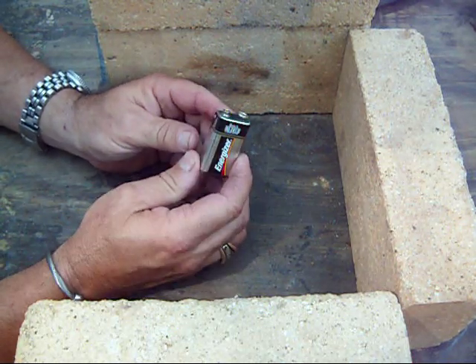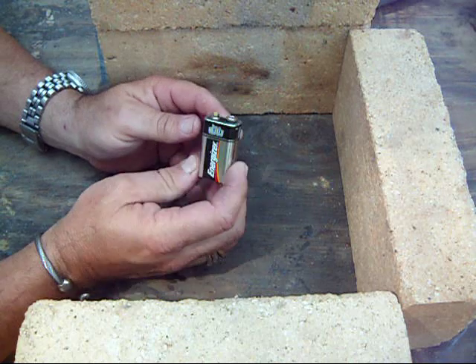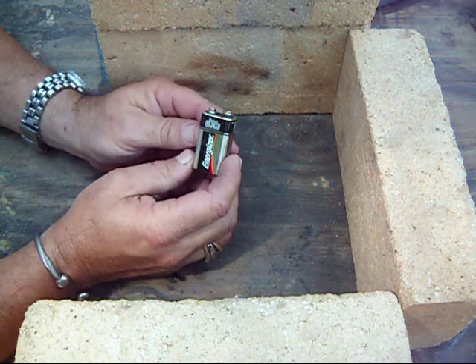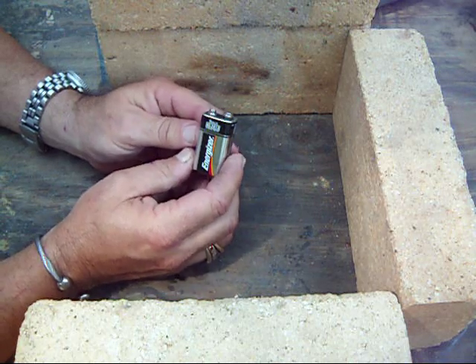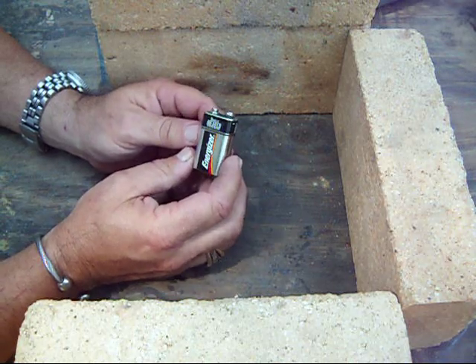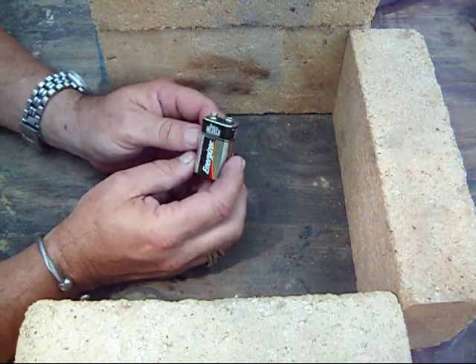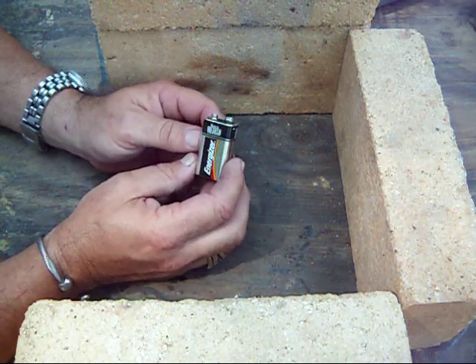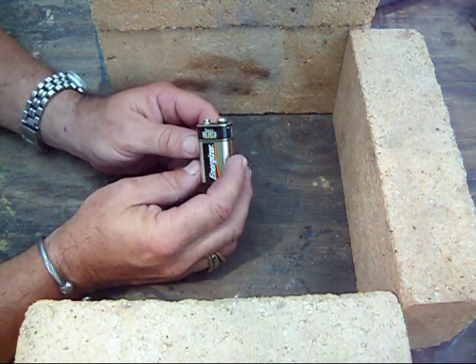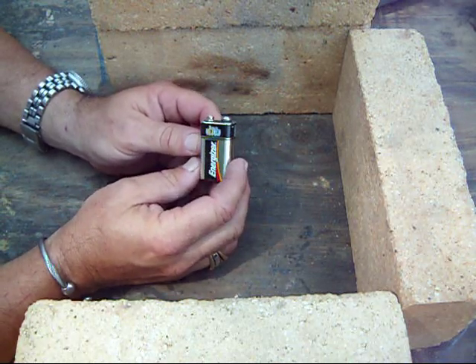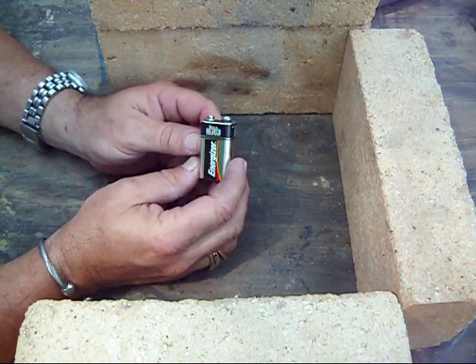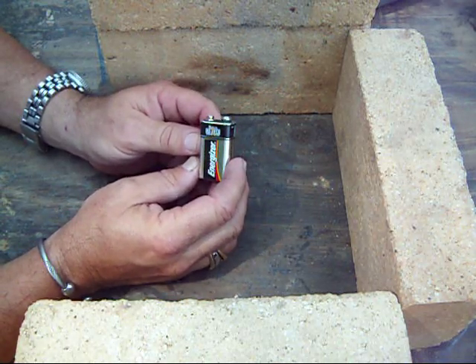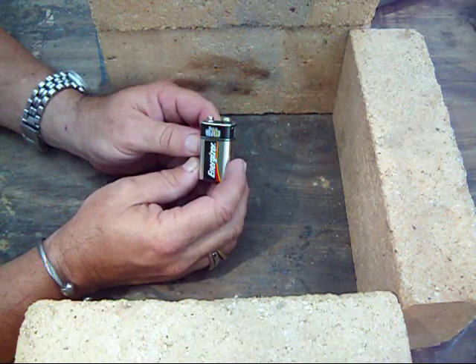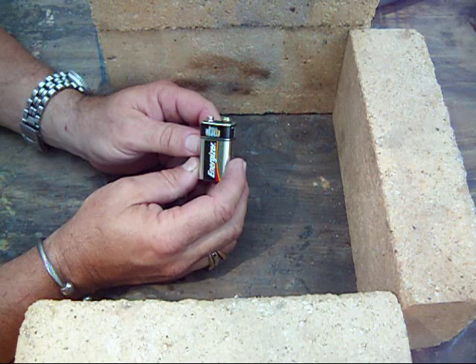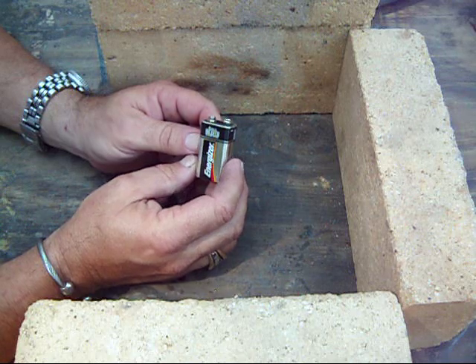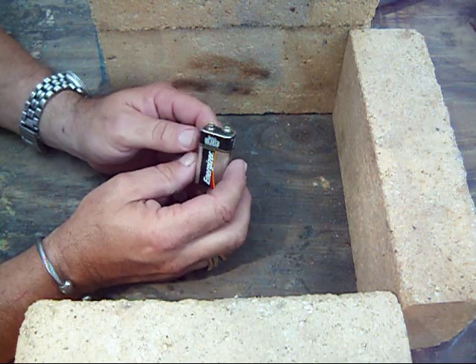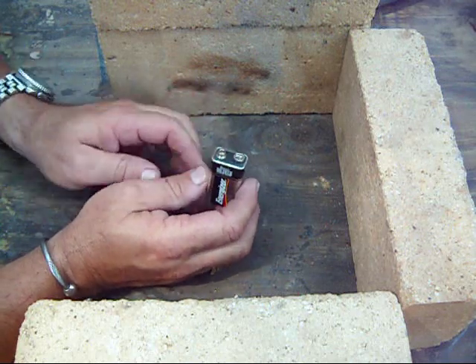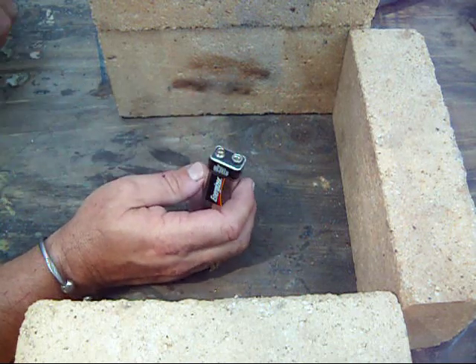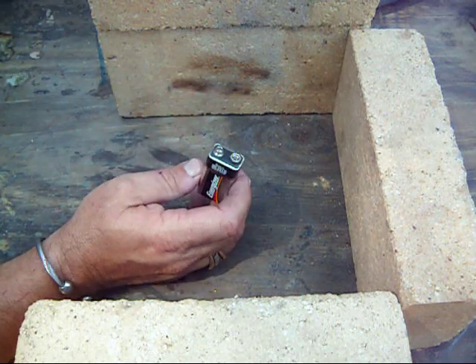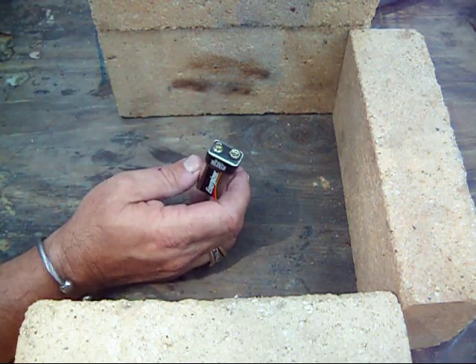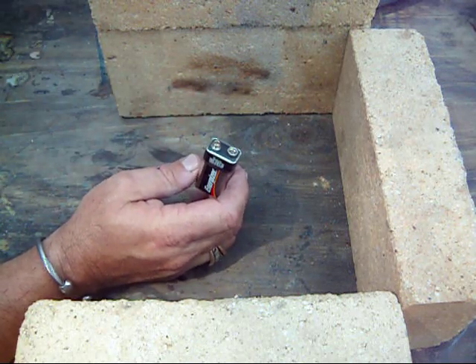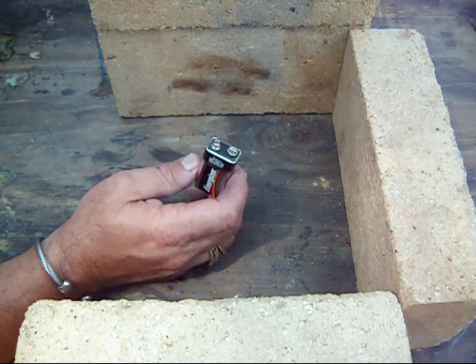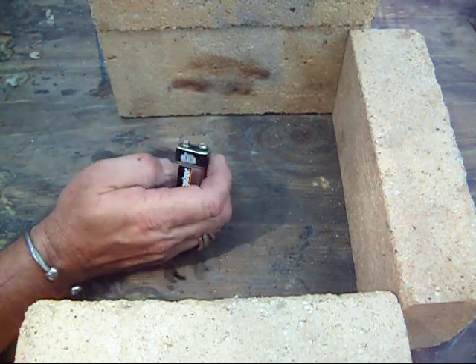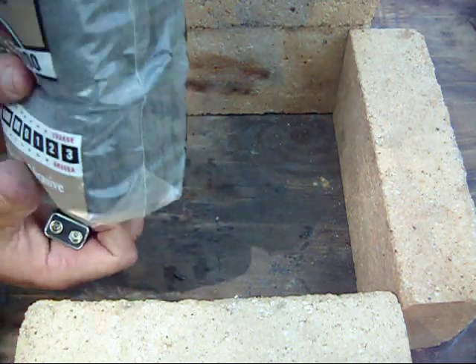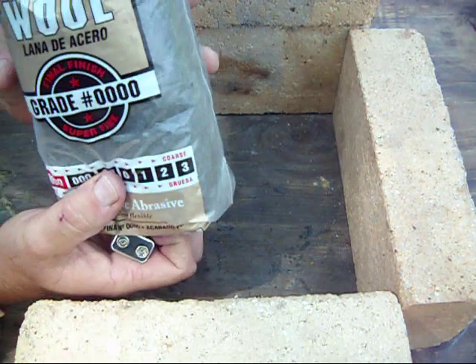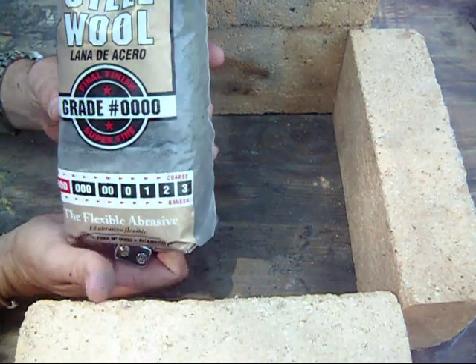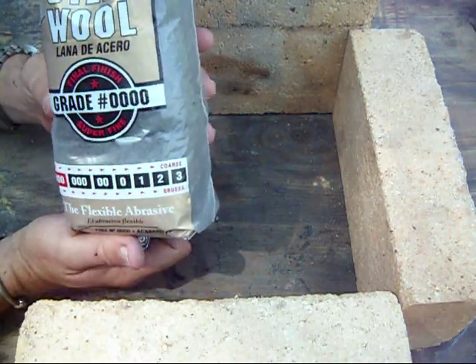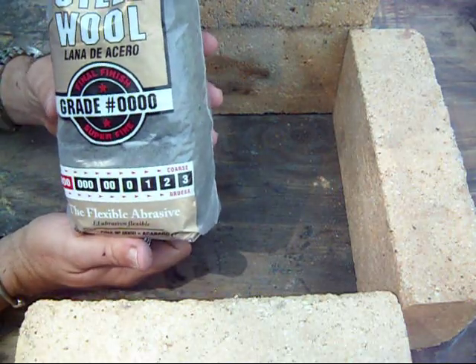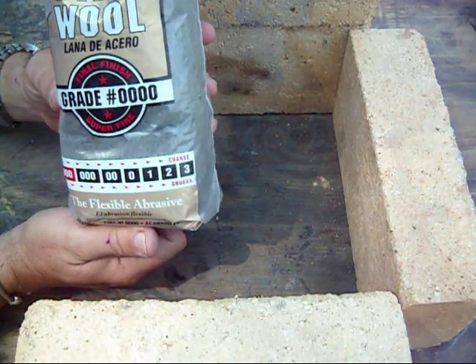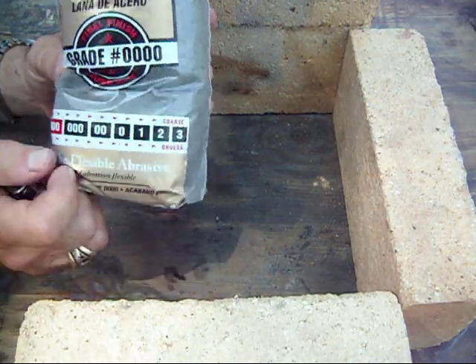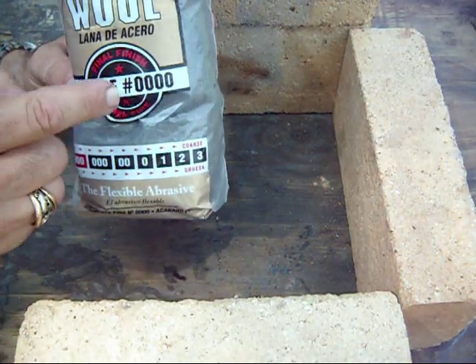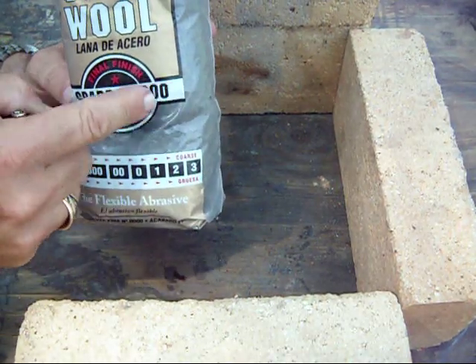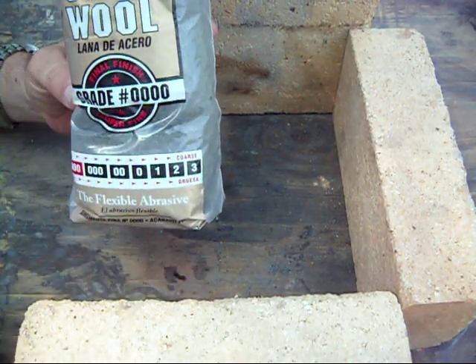But this is just pretty simple to use. I've got three different grades of steel wool that I want to try today. The first one is super fine — it's got four zeros on the packaging.